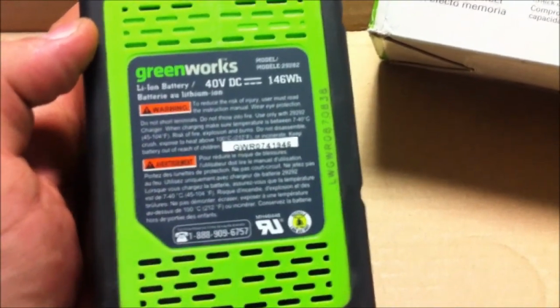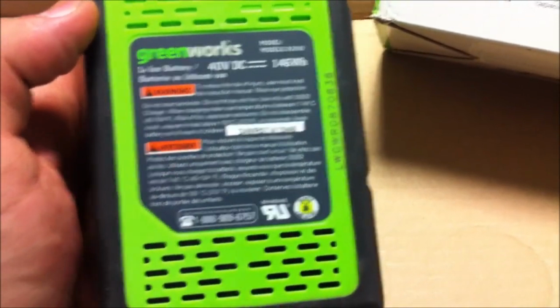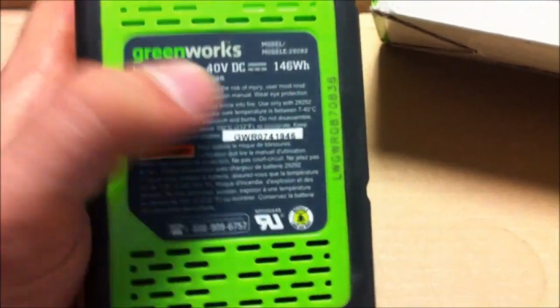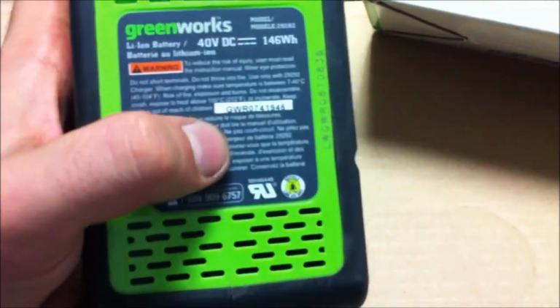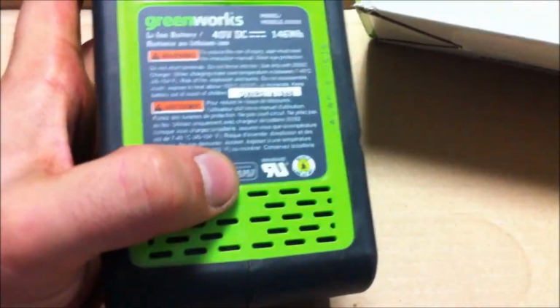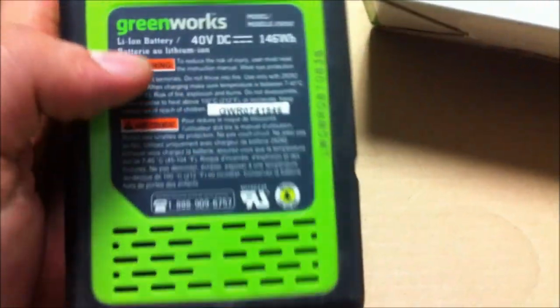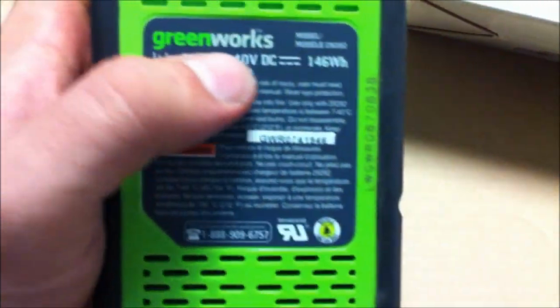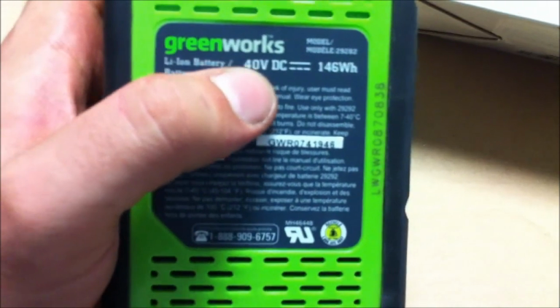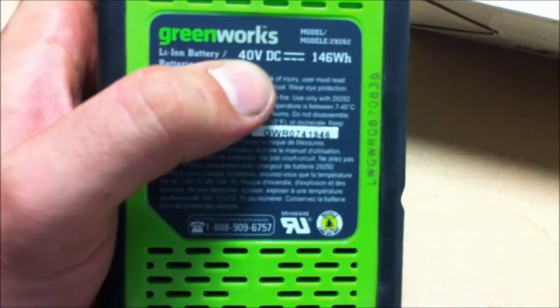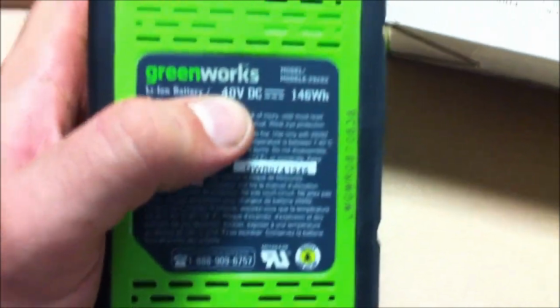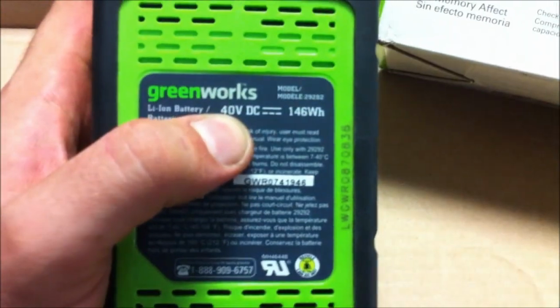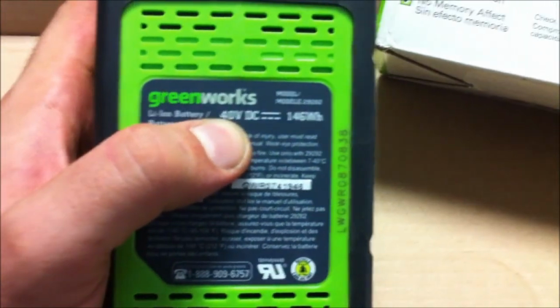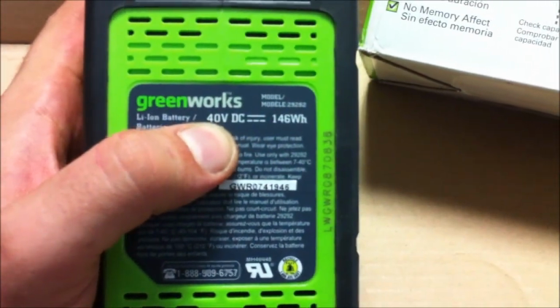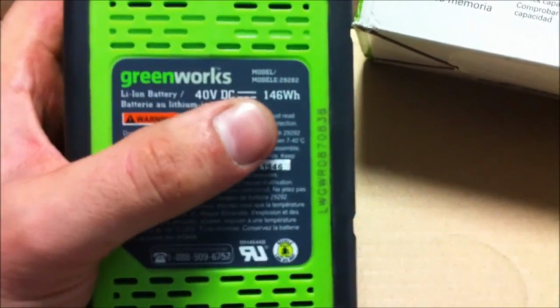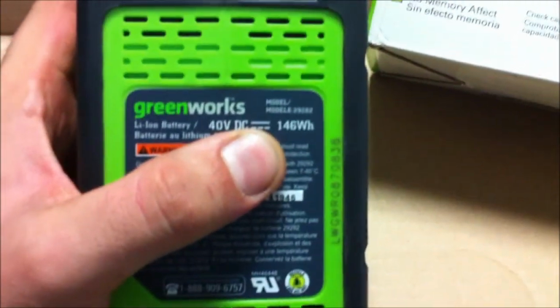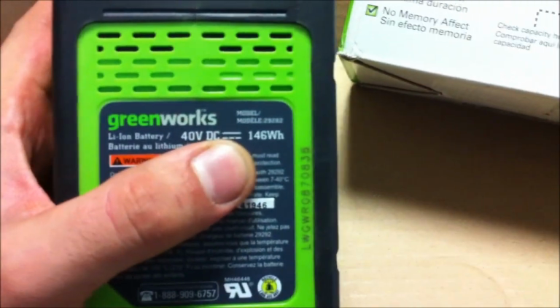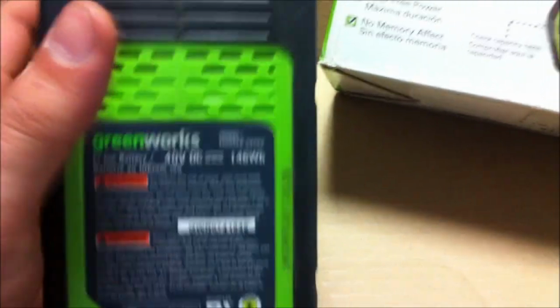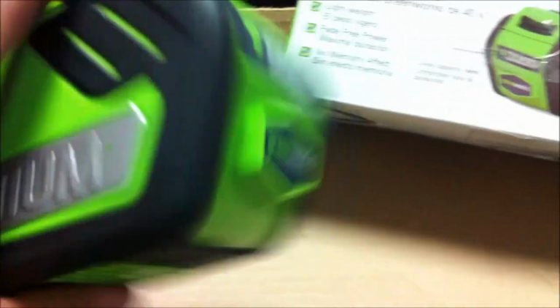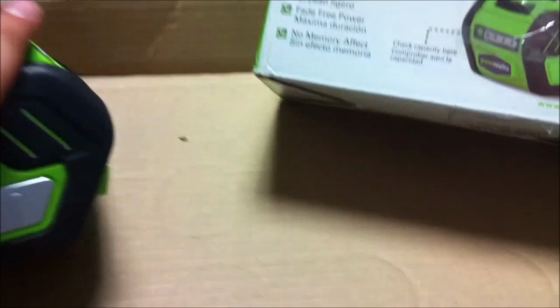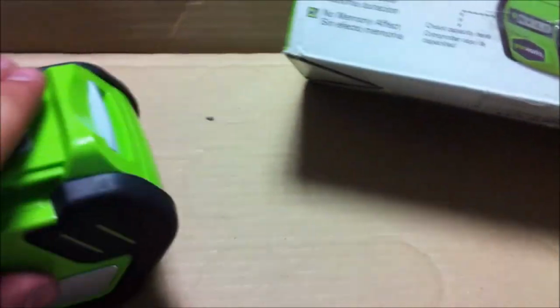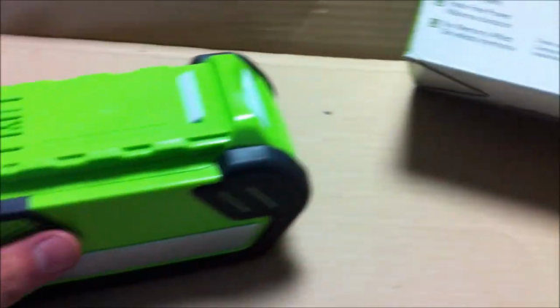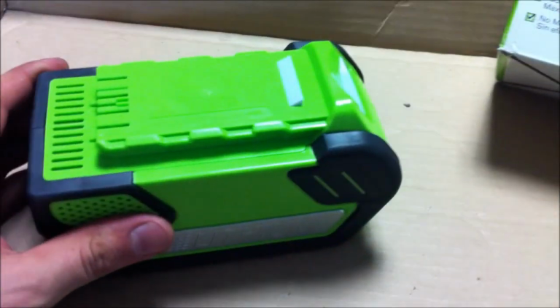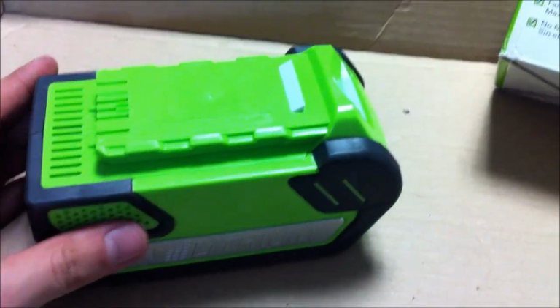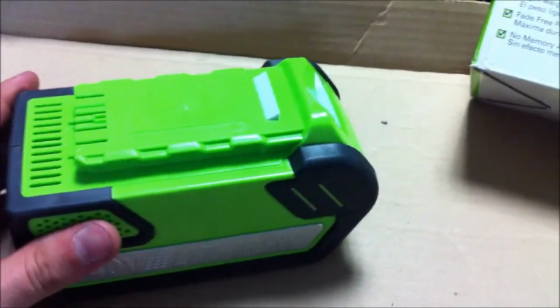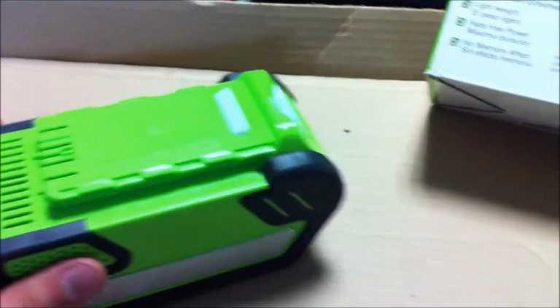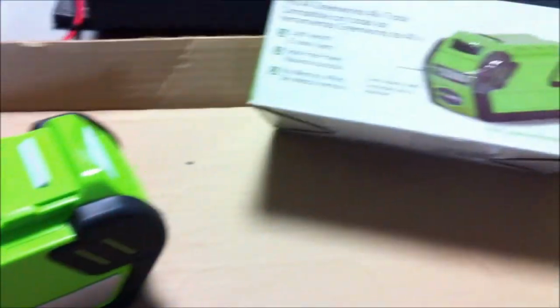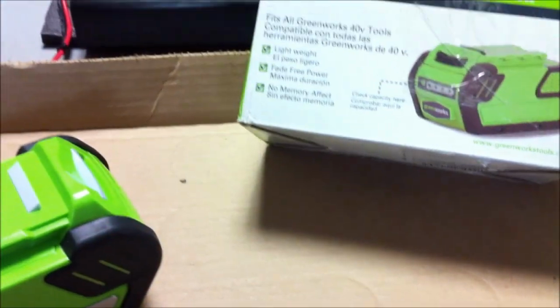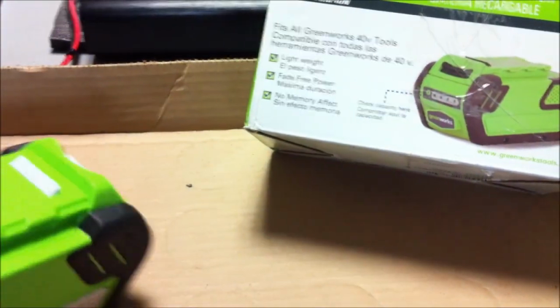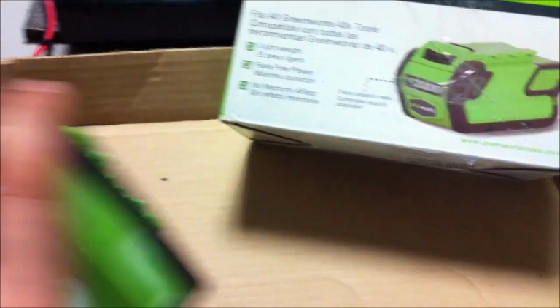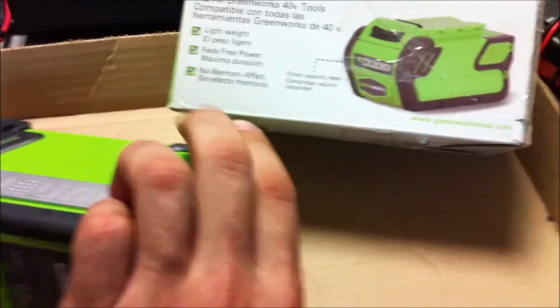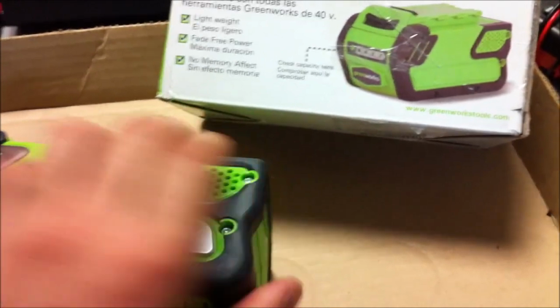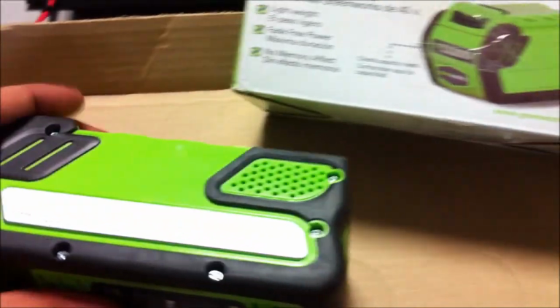On the bottom there are standard warnings, ratings, listings, and where it's made, and it says 40 volts DC, 146 watt hours. I'm going to bust this thing open and find out what's really in here and what cells they use.